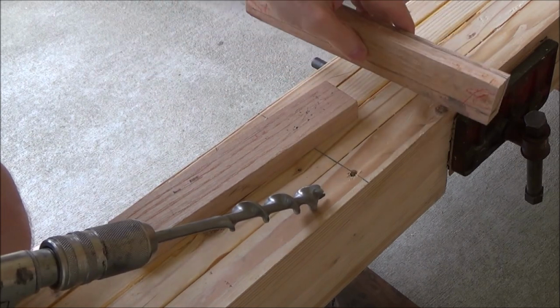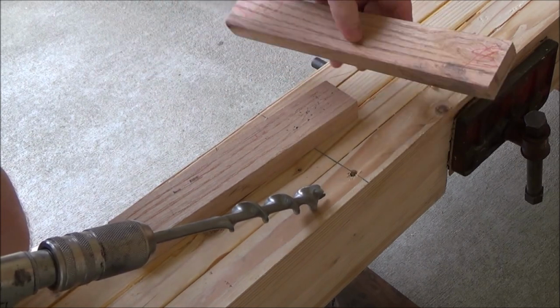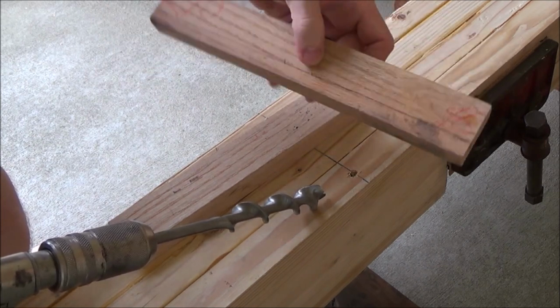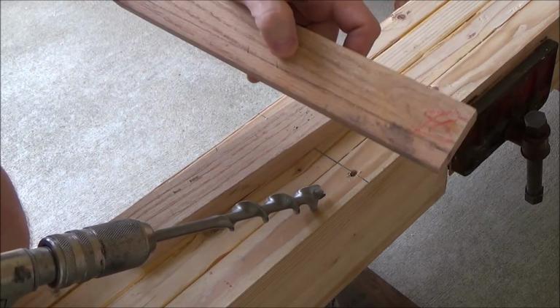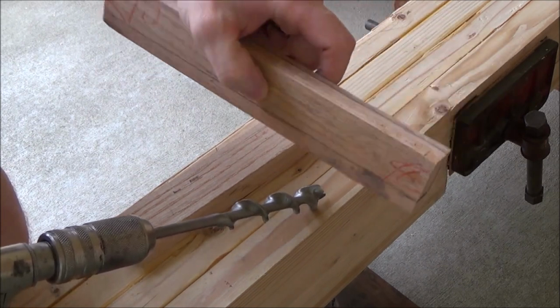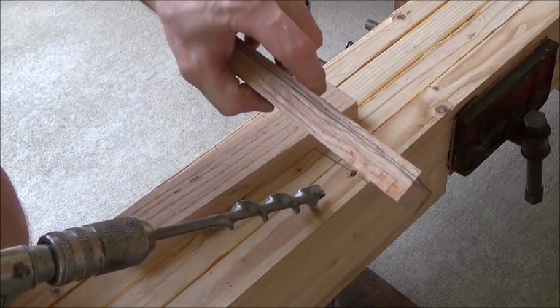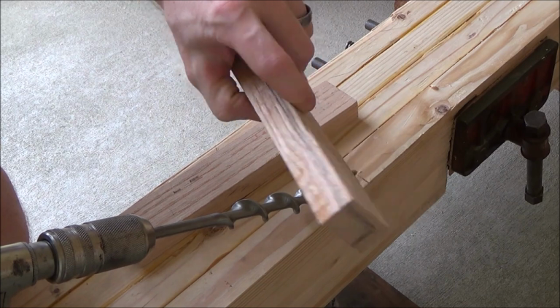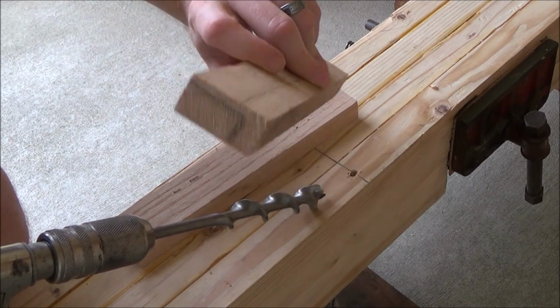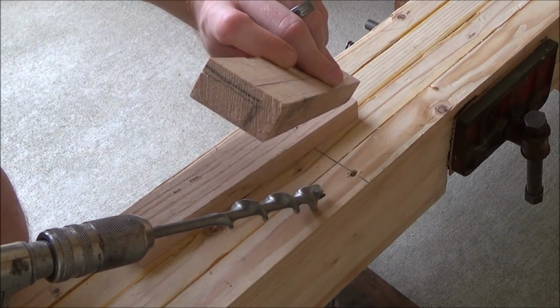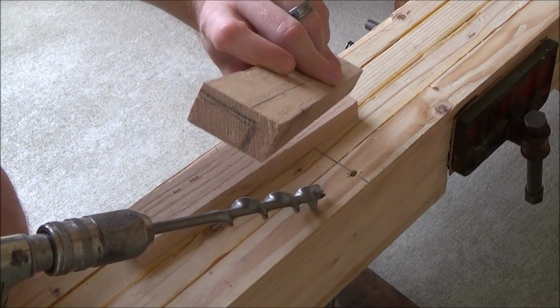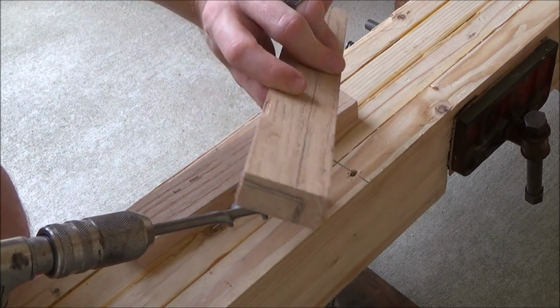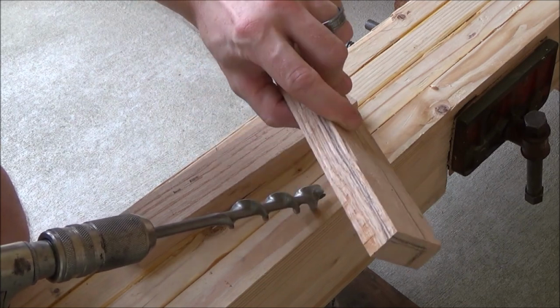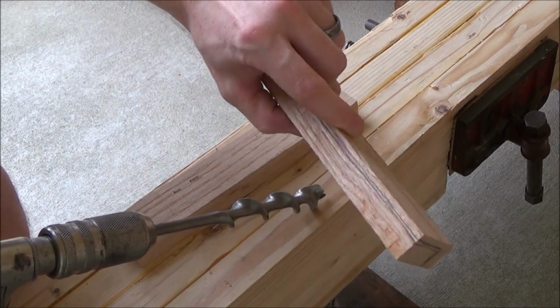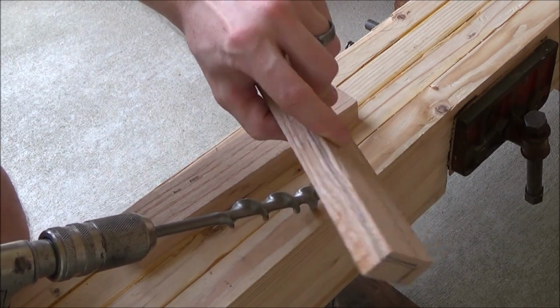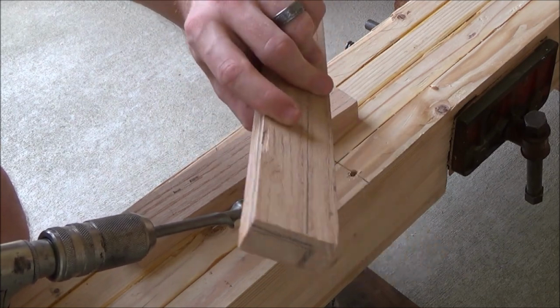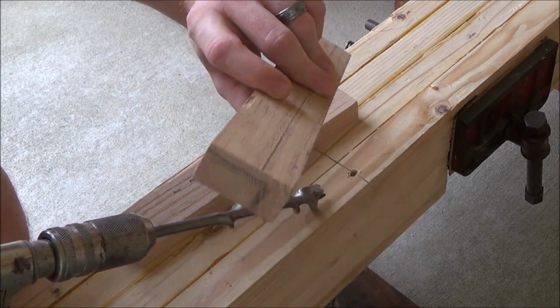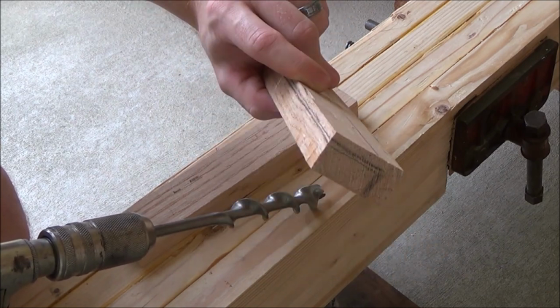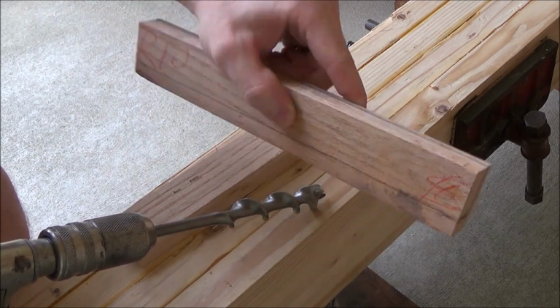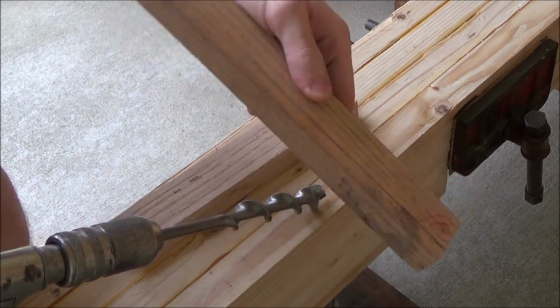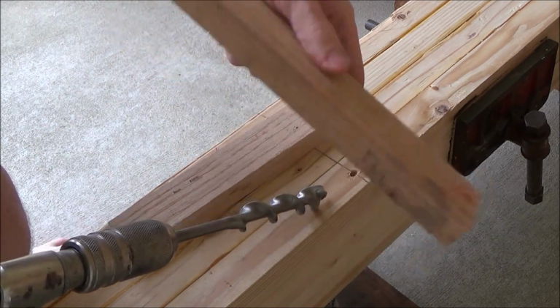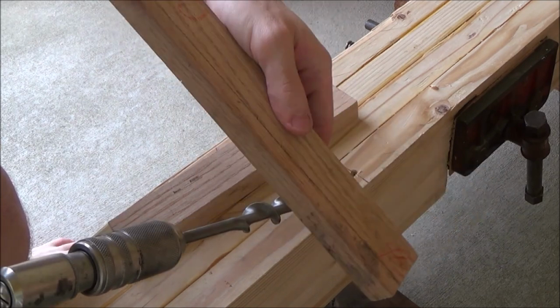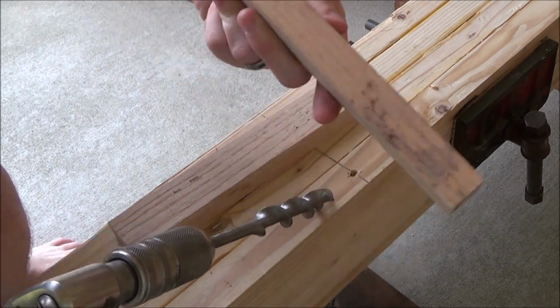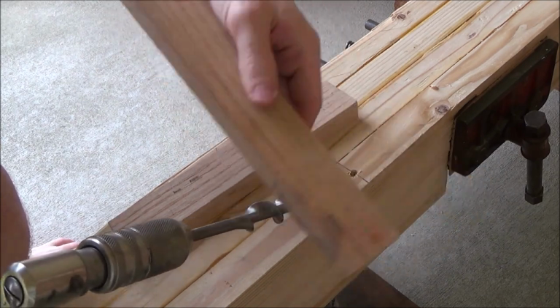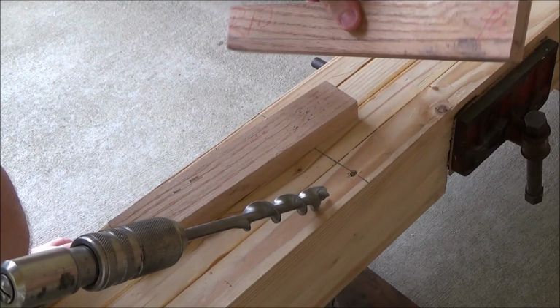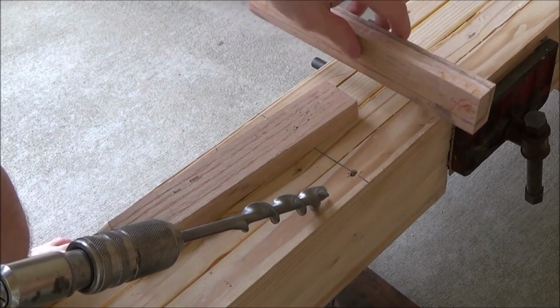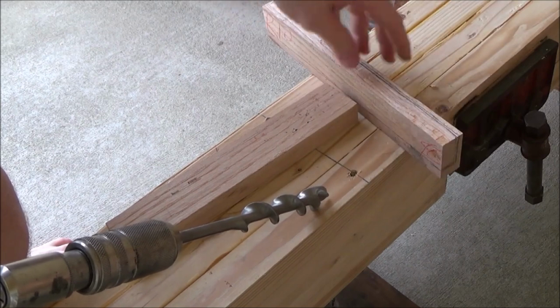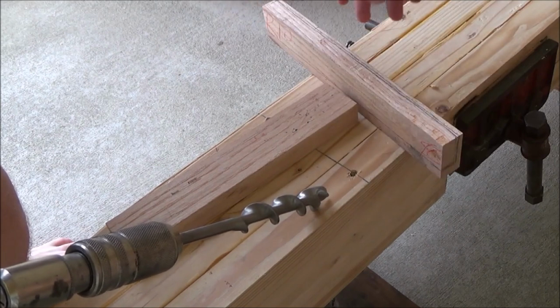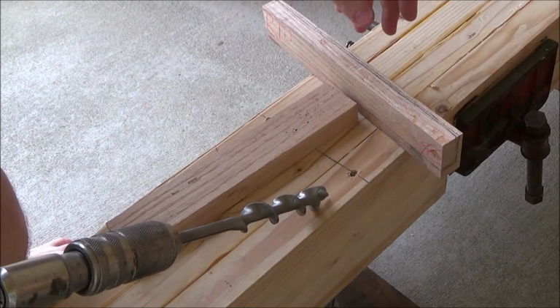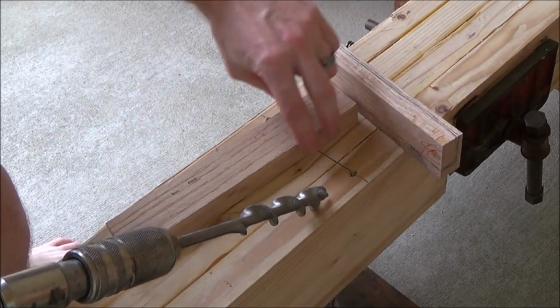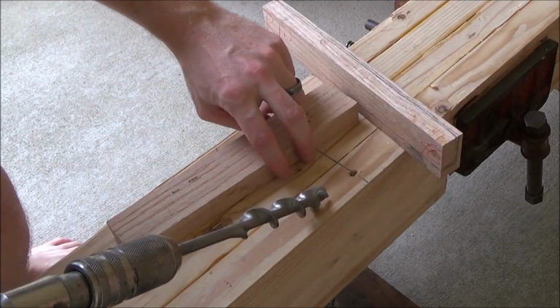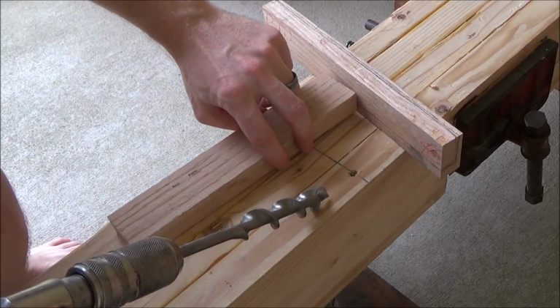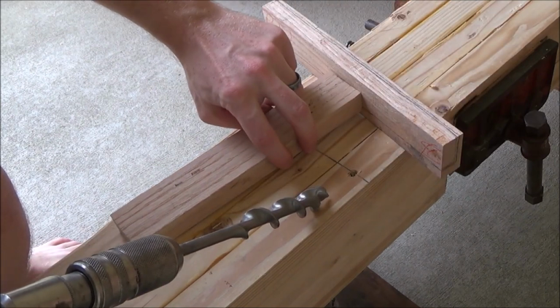I'm kind of excited to try it, and if I want to make a thinner one all I've got to do is get another couple pieces of wood, make them the right size I want, and it'll work just fine I think.